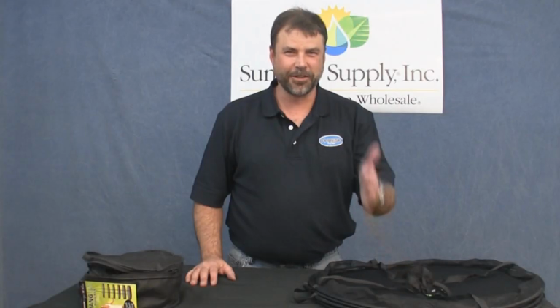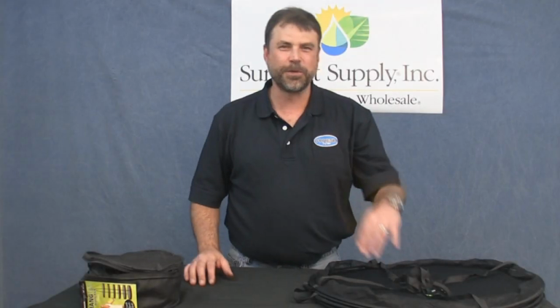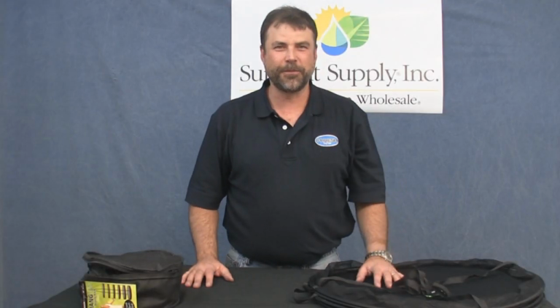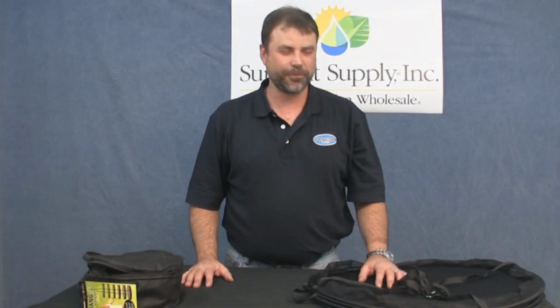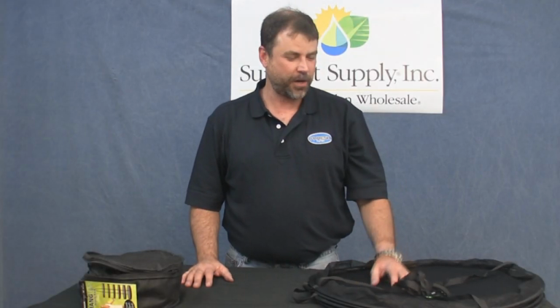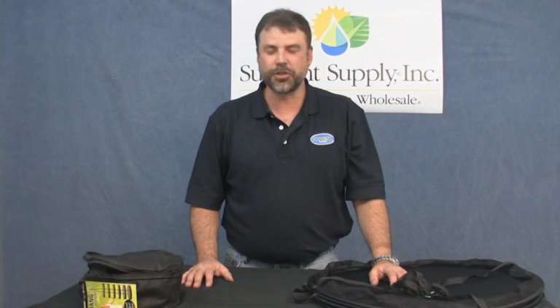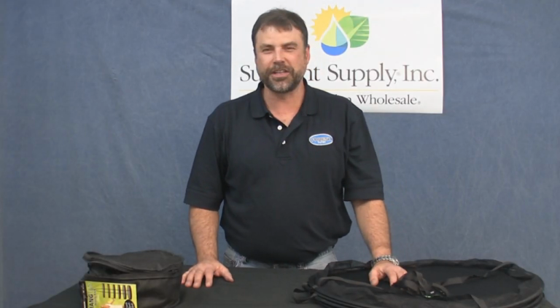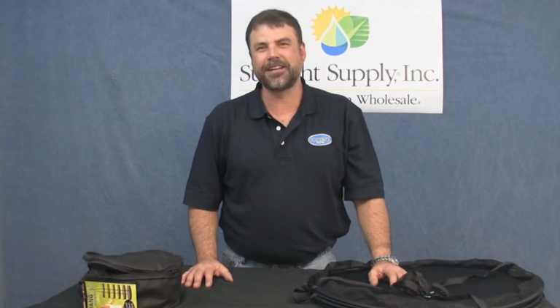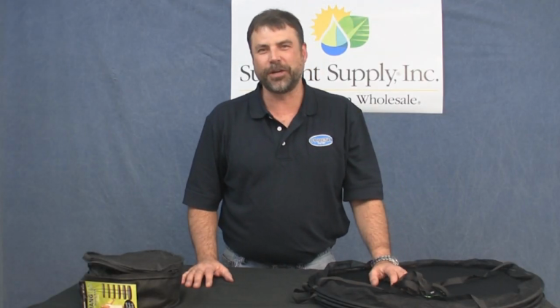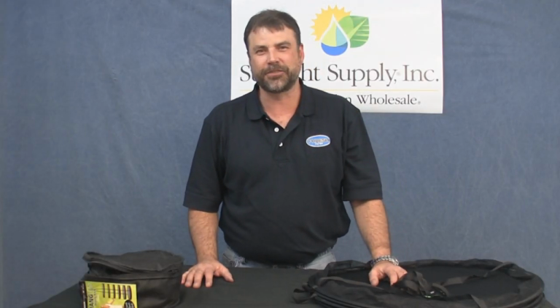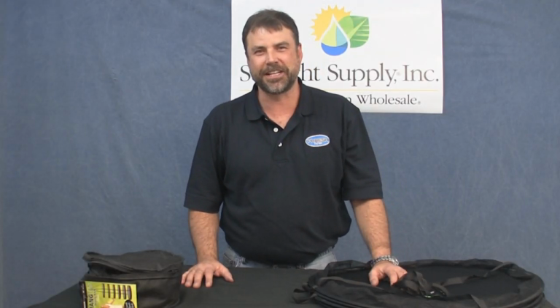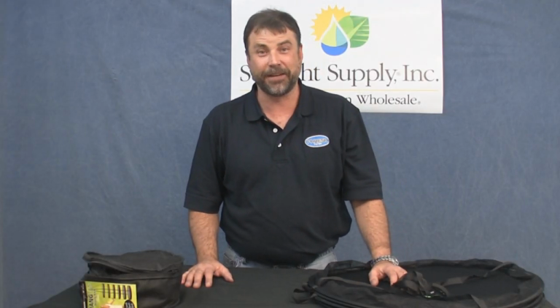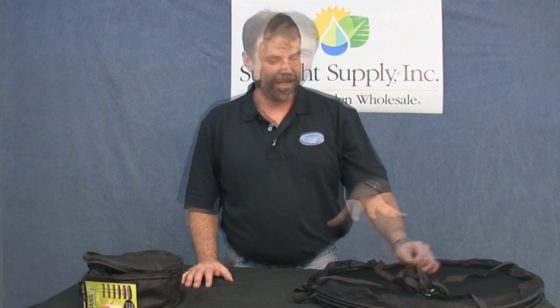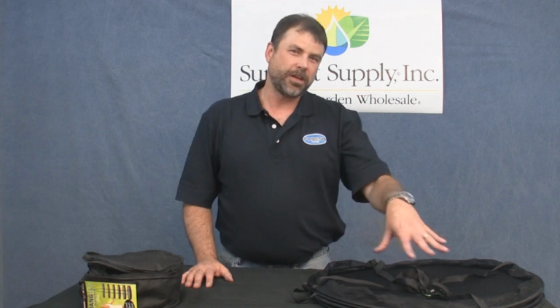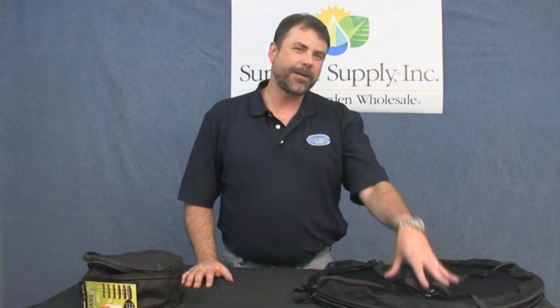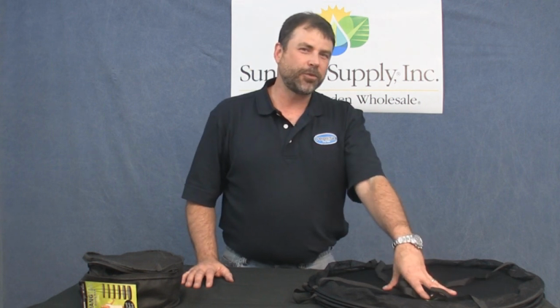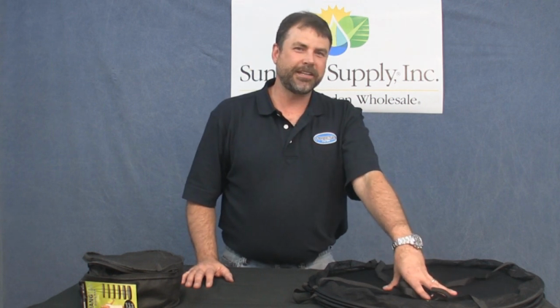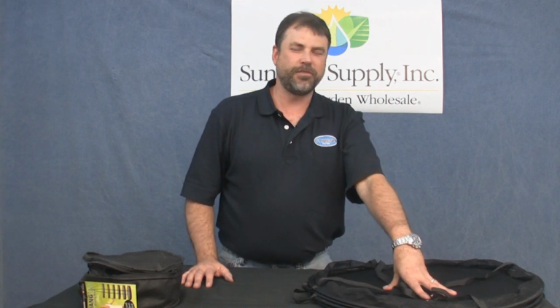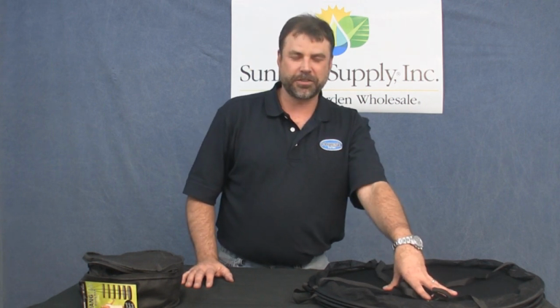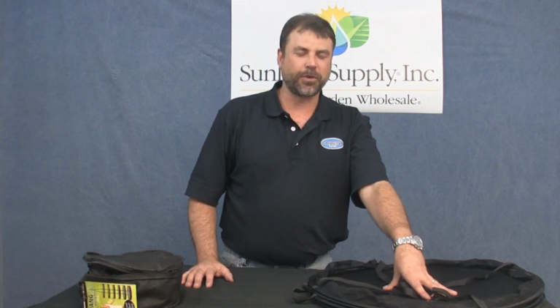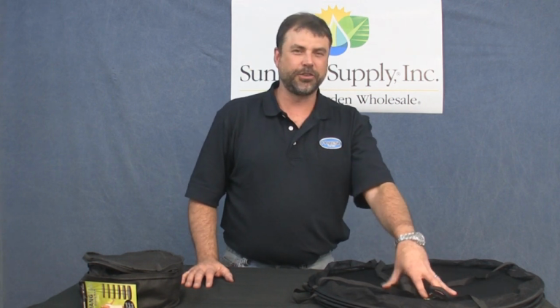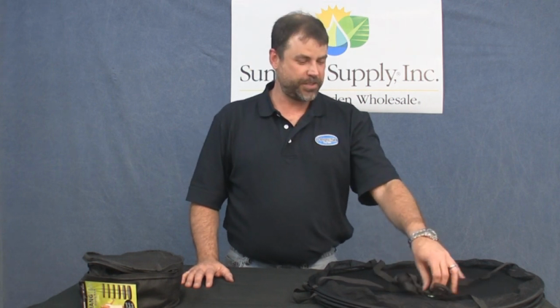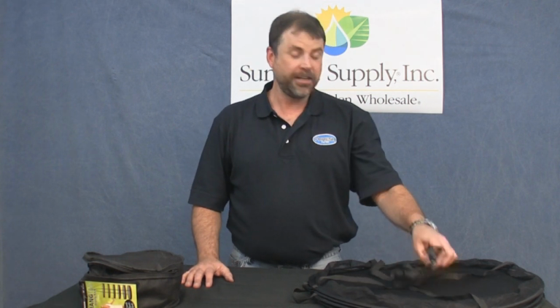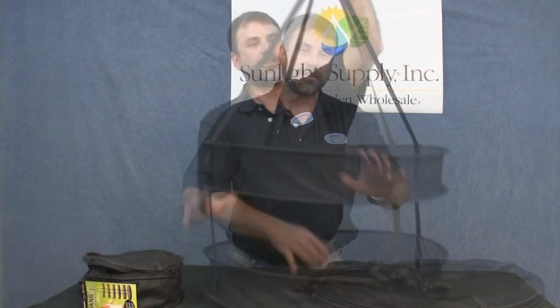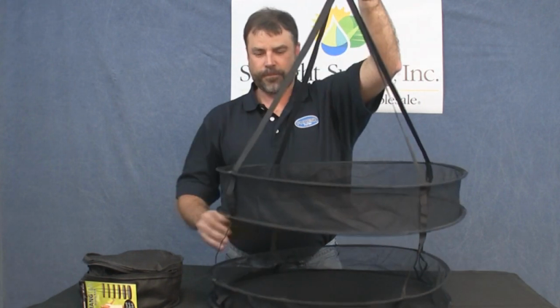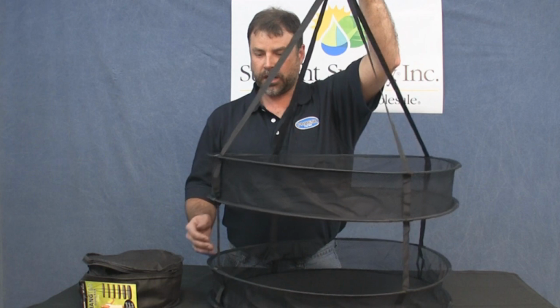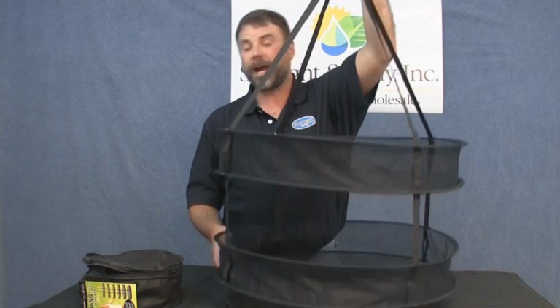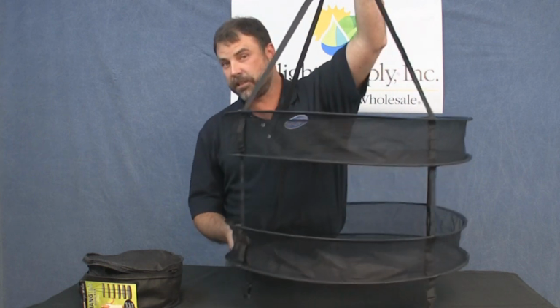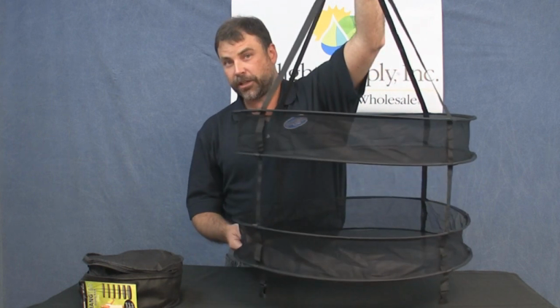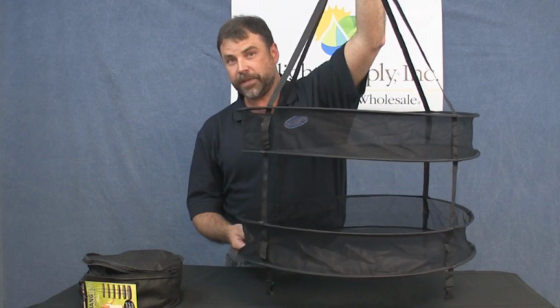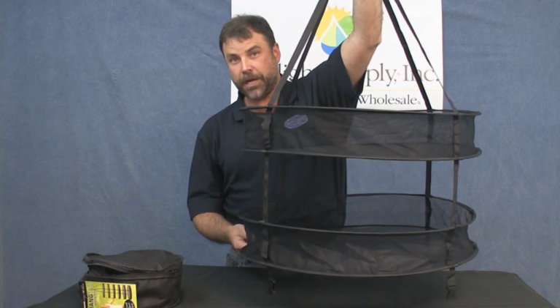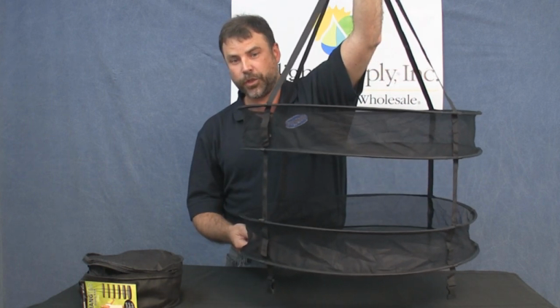Hello, this is Bill Graham again. I wanted to show you the Hangtime Drying Racks from Sunlight Supply. The Hangtime Drying Rack is very much like the racks that you've seen. The racks clip together in pairs of two.